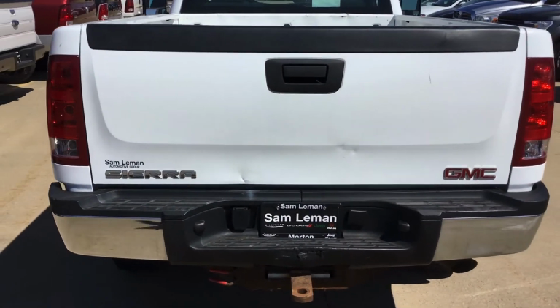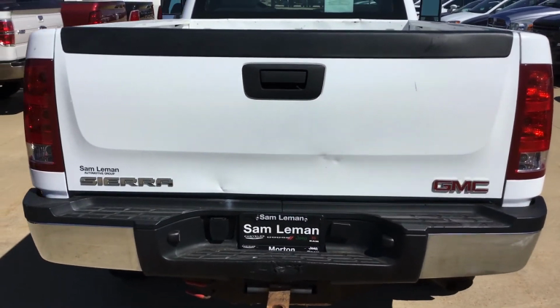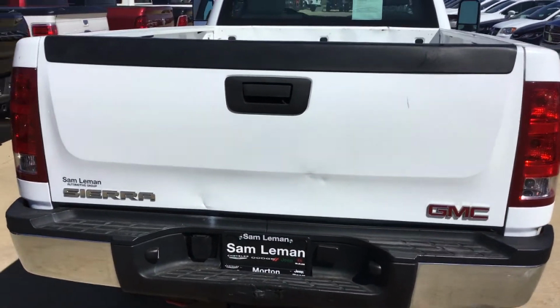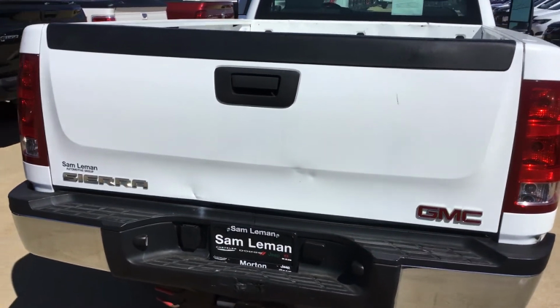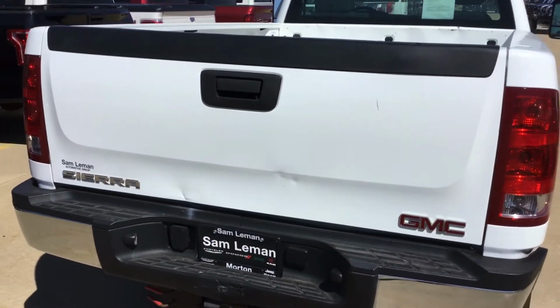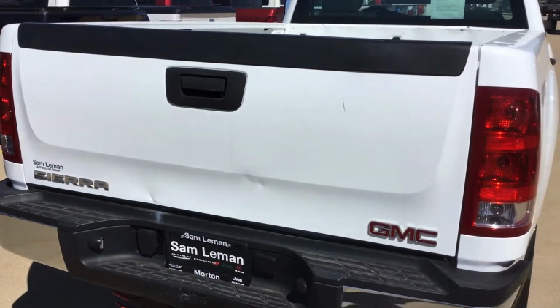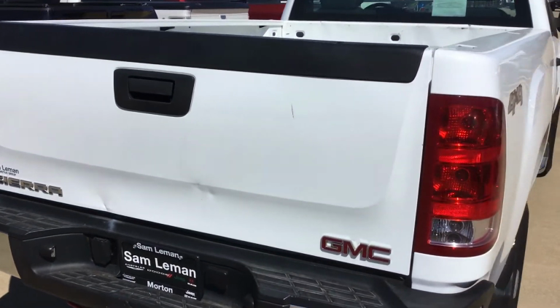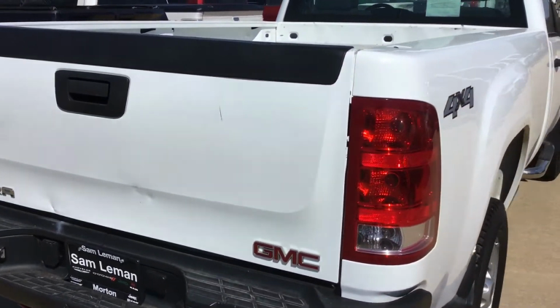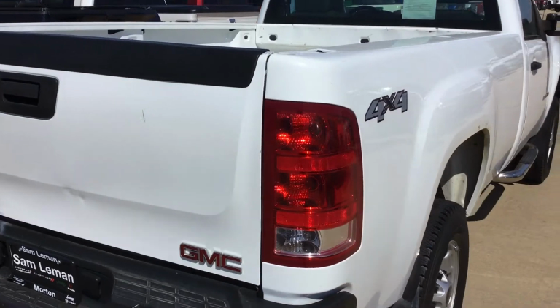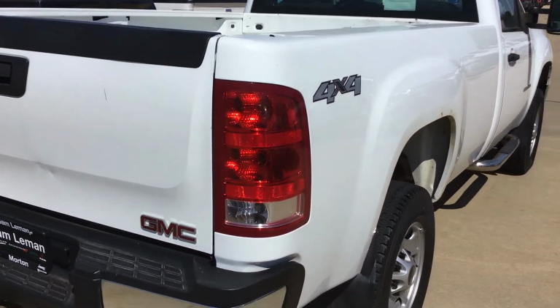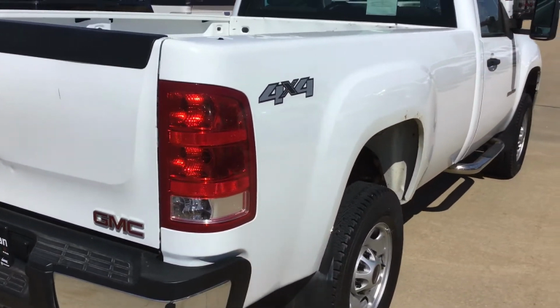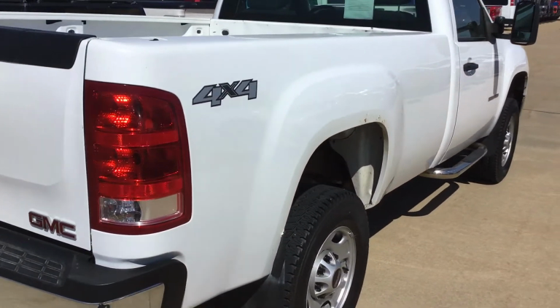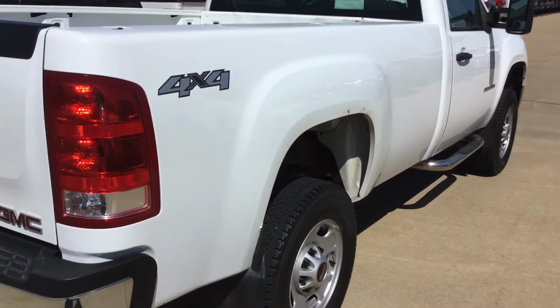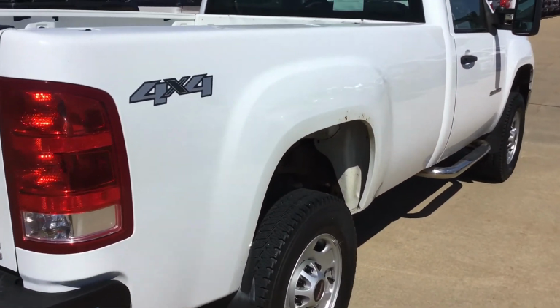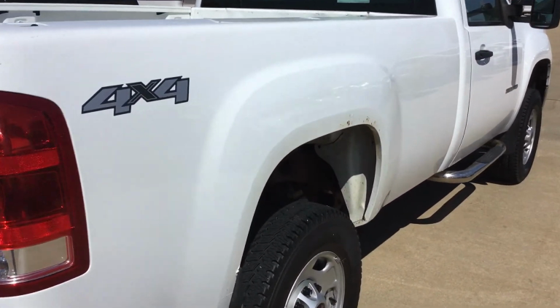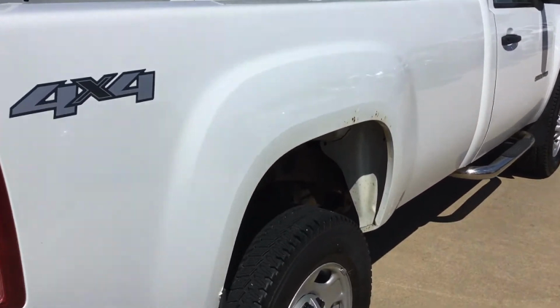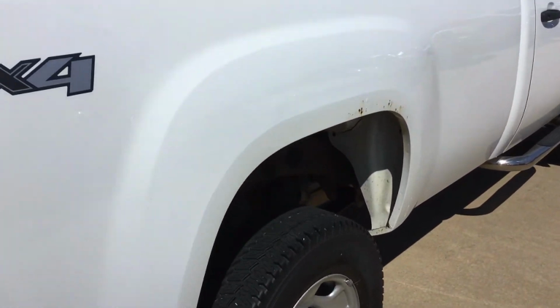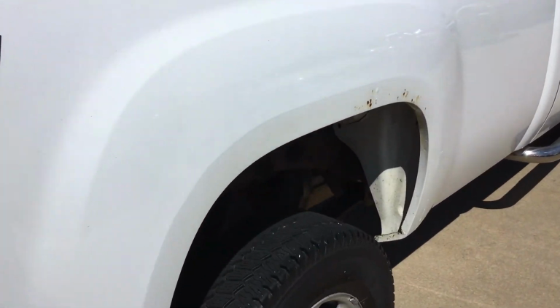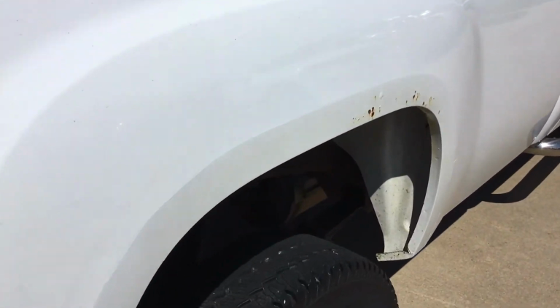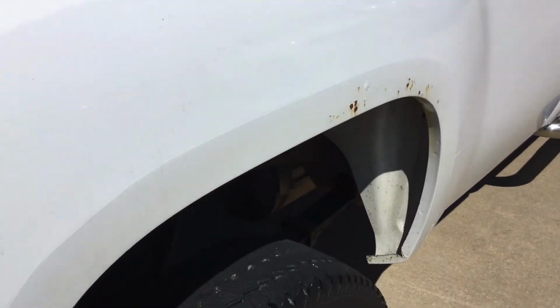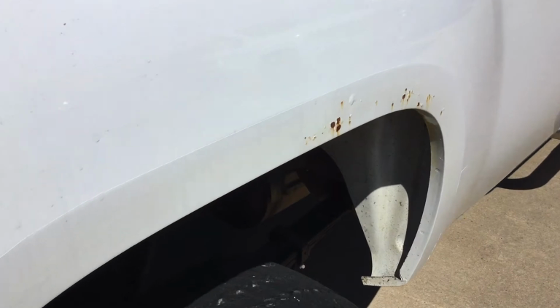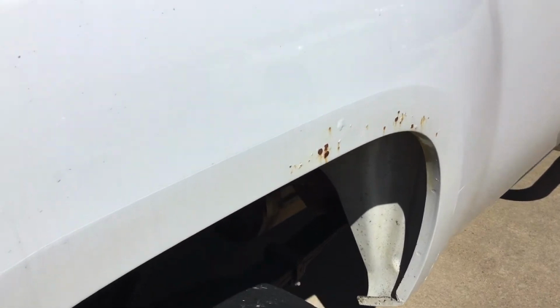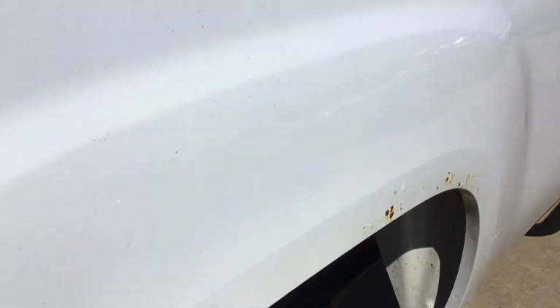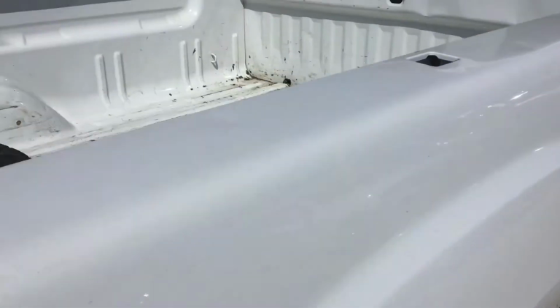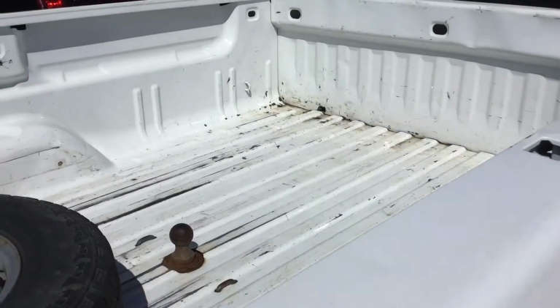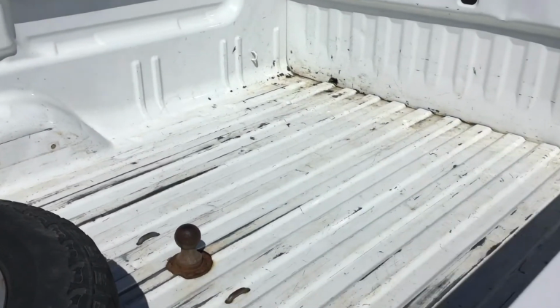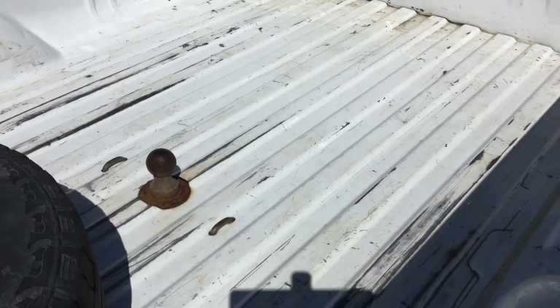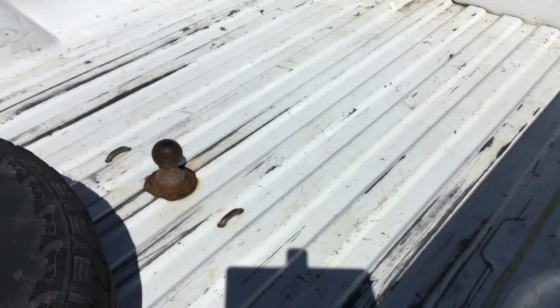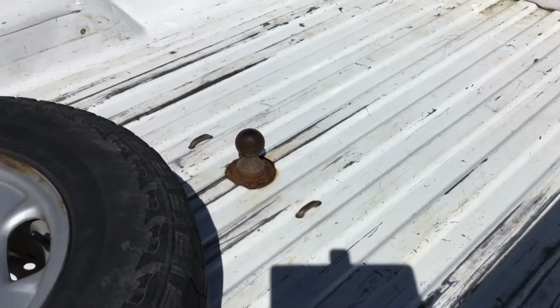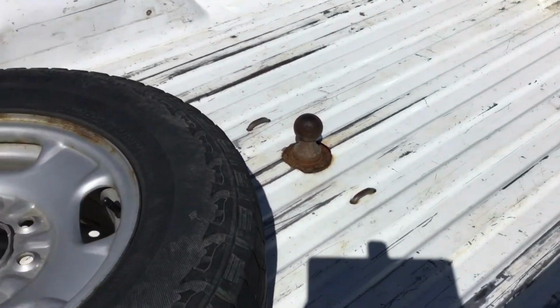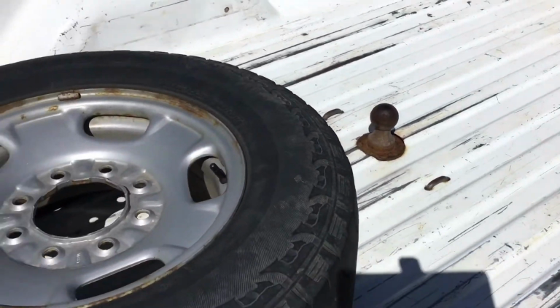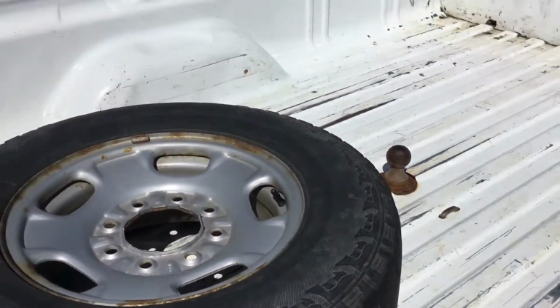Got a hitch on it — it's a shock absorber type hitch. Here's the right rear flare, same way. 2012. The bed looks pretty good. There's the gooseneck ball already in it.